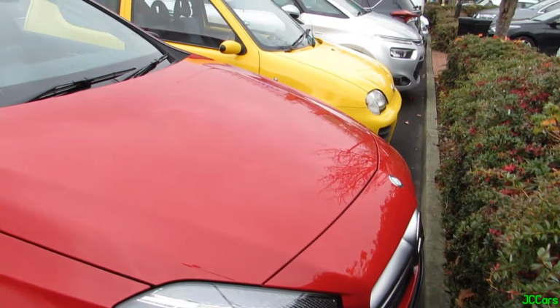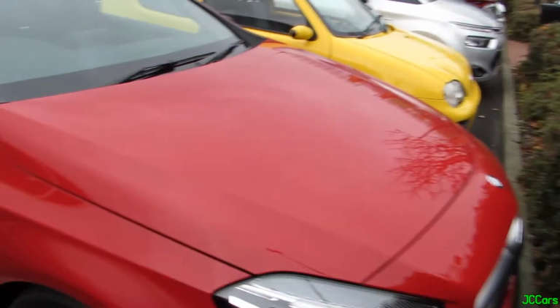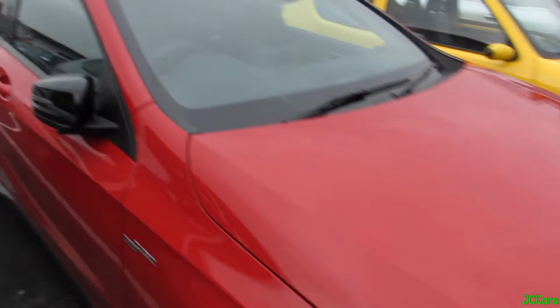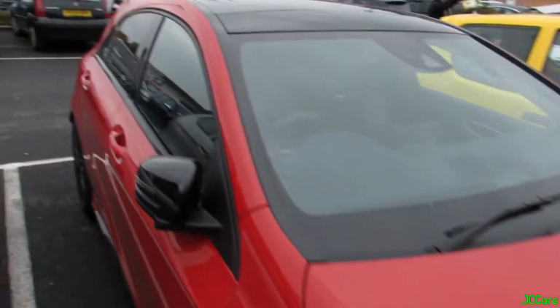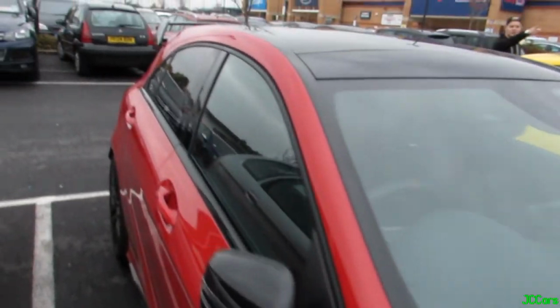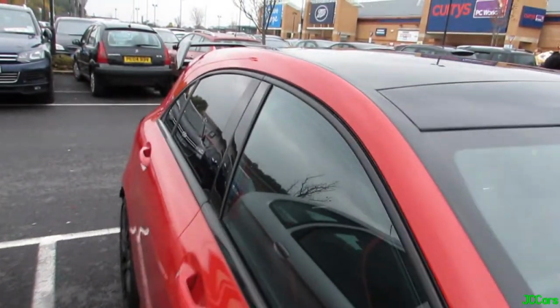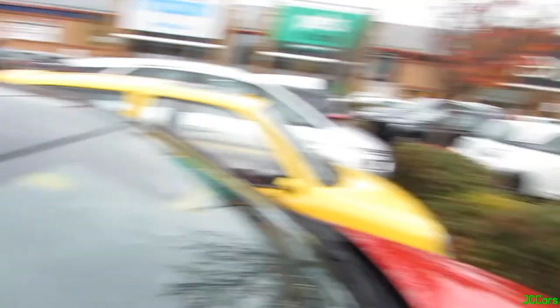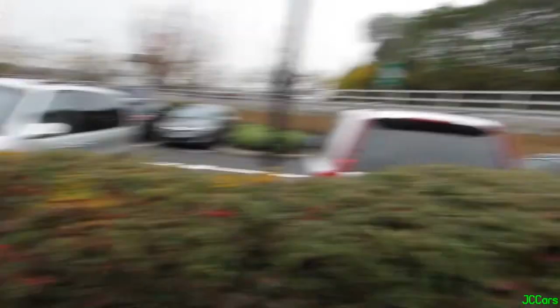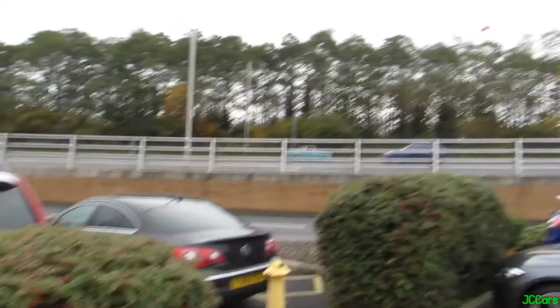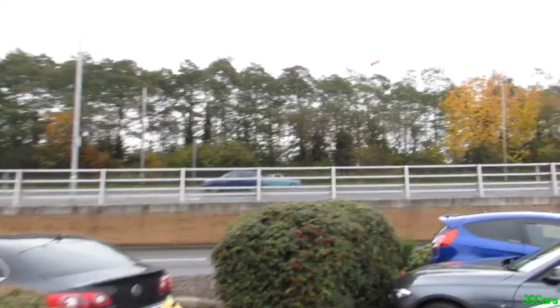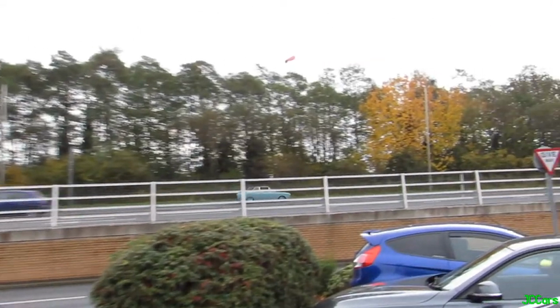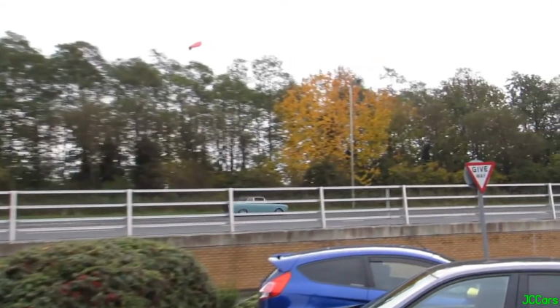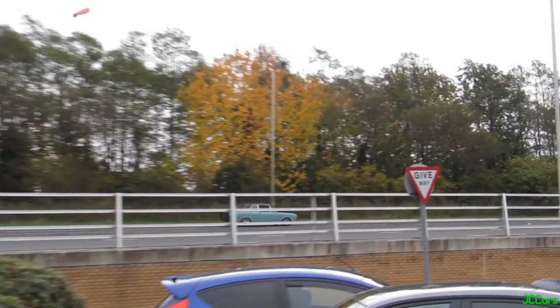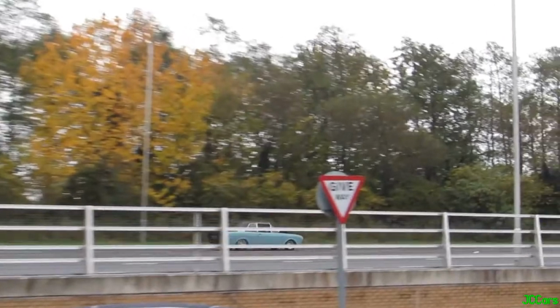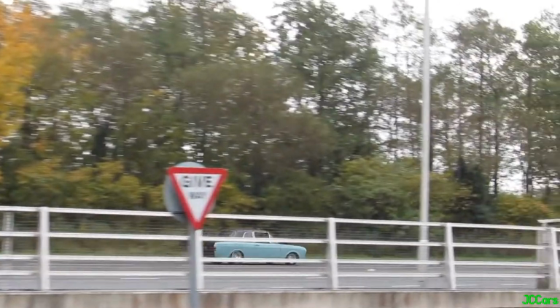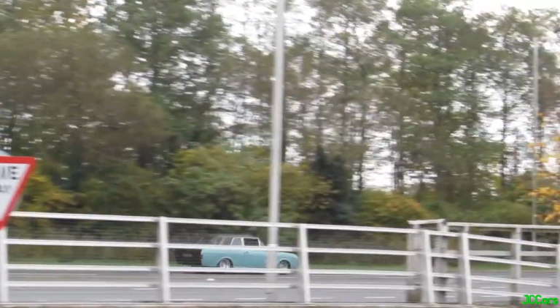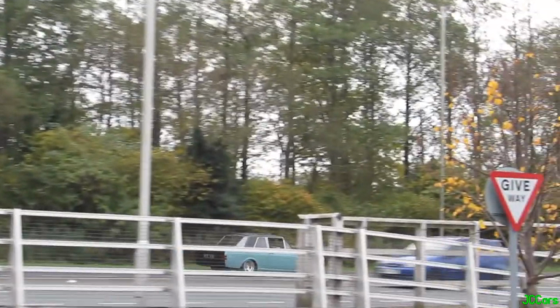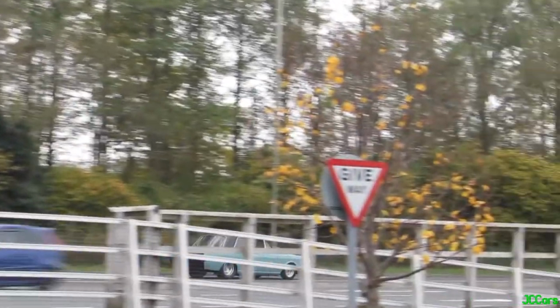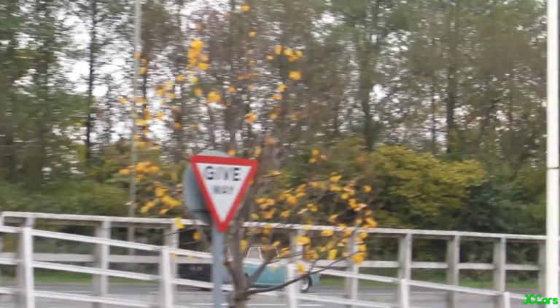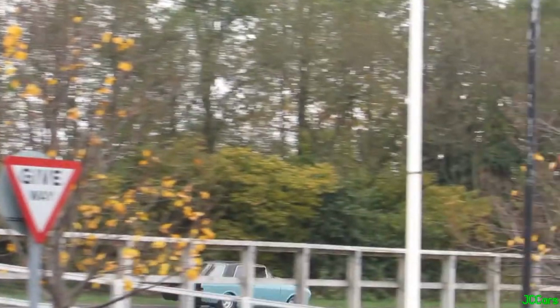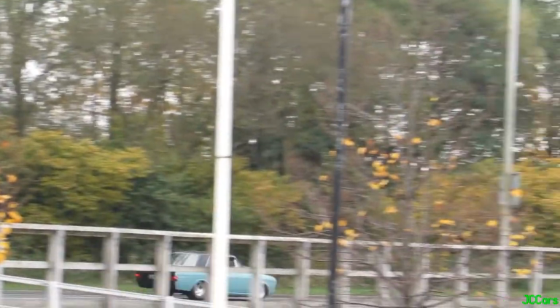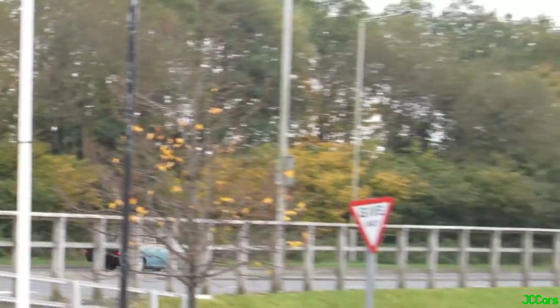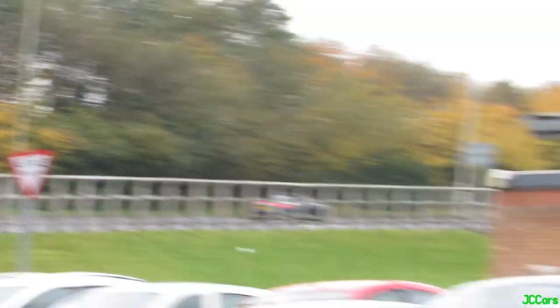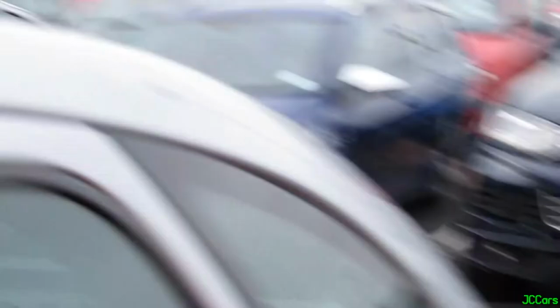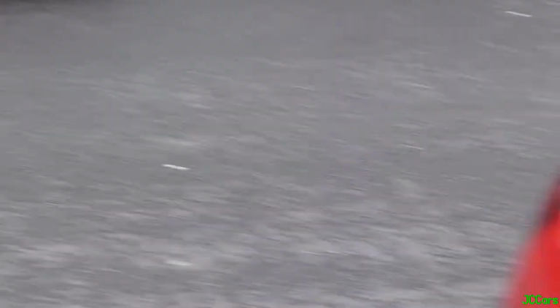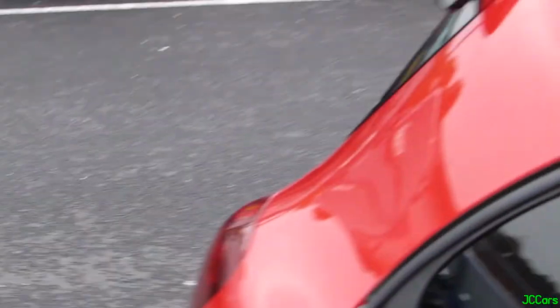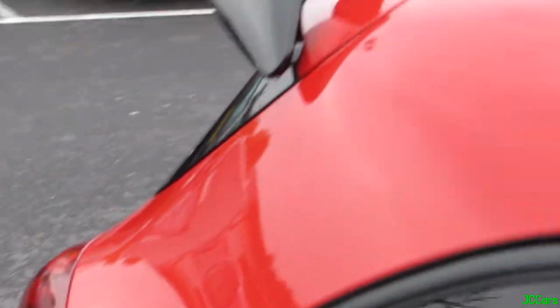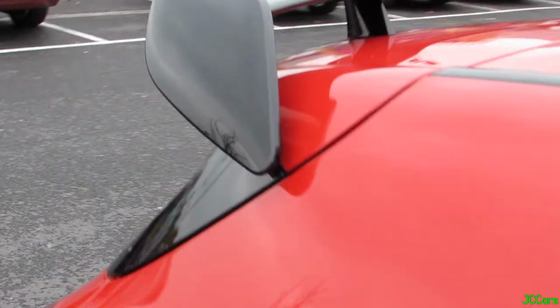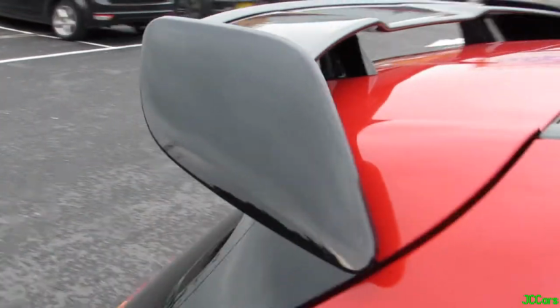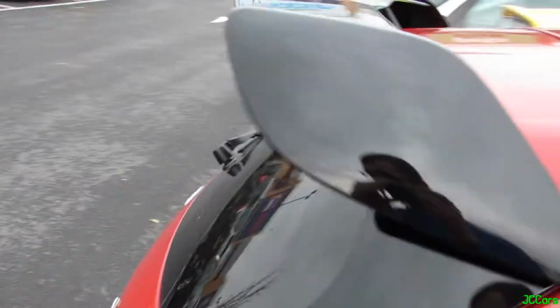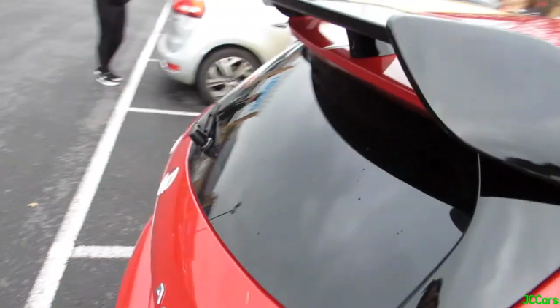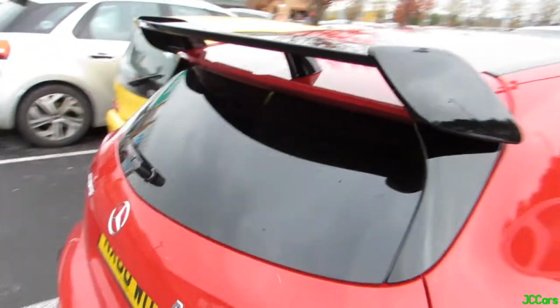Love the front on these. Really nice in the red — stunning.